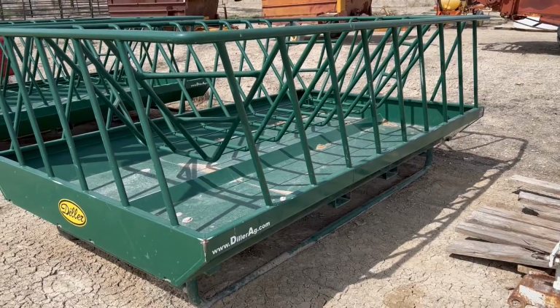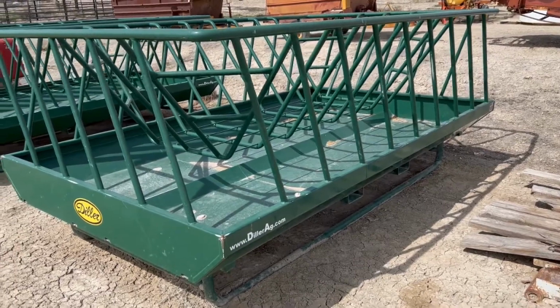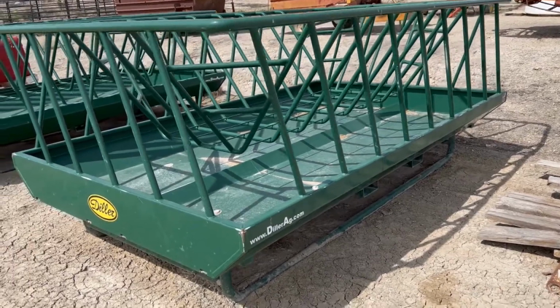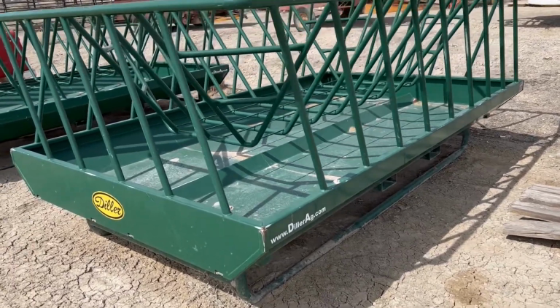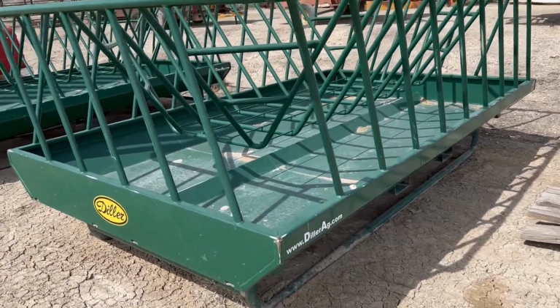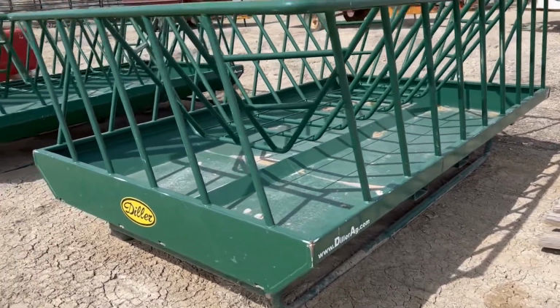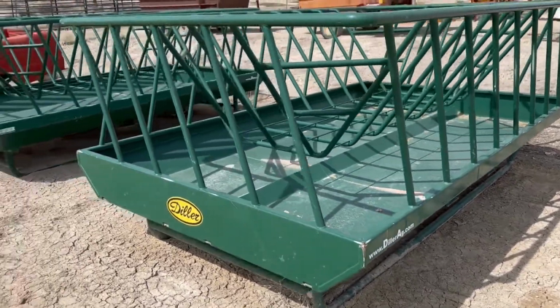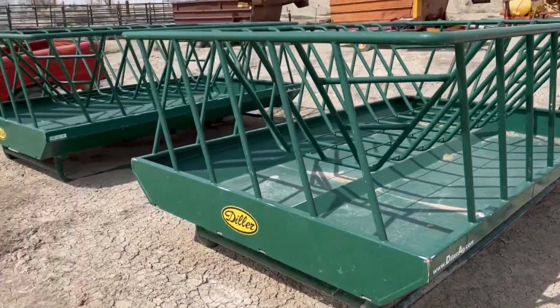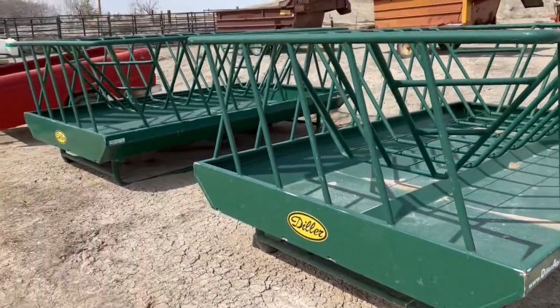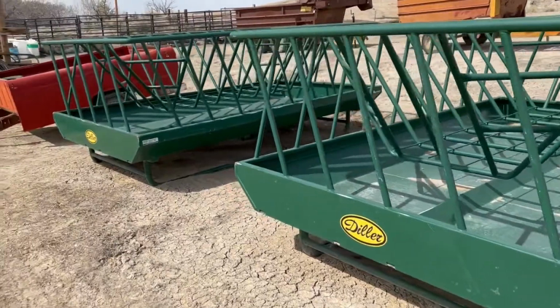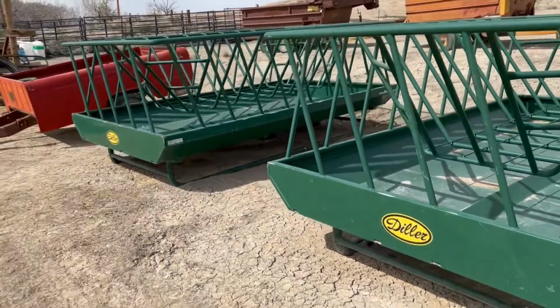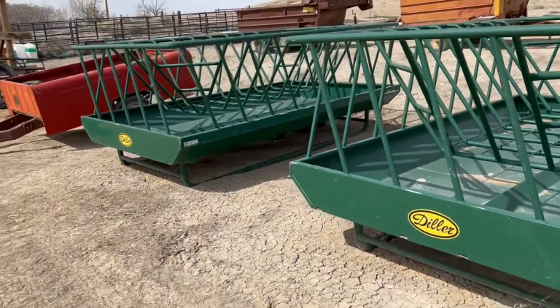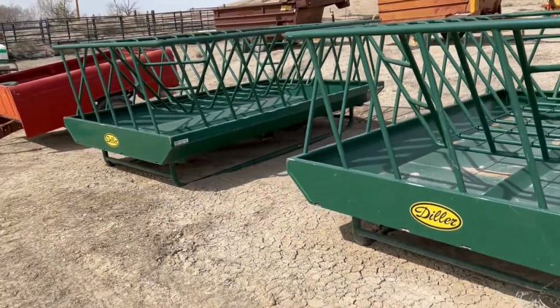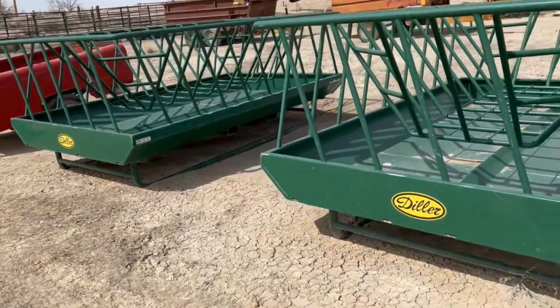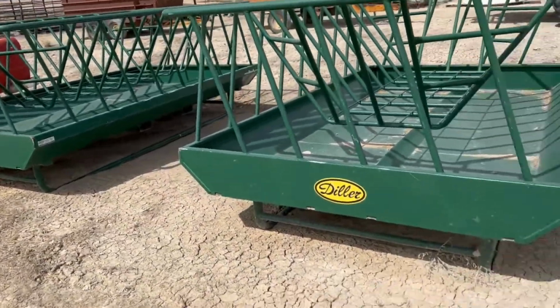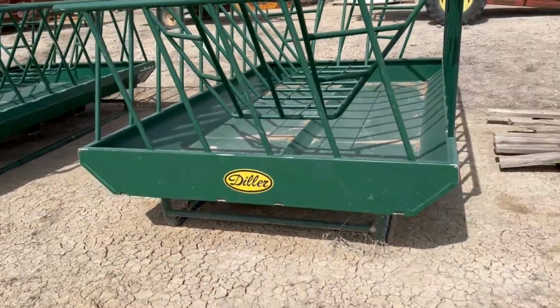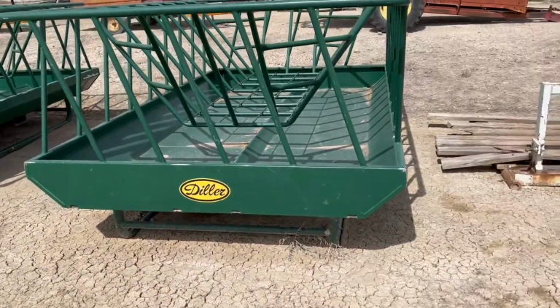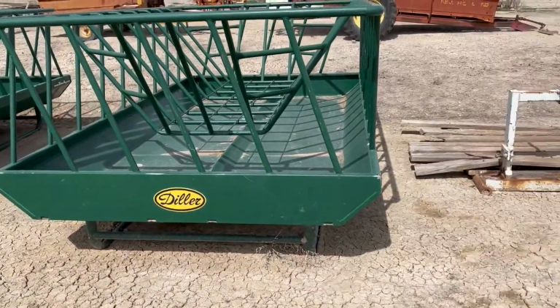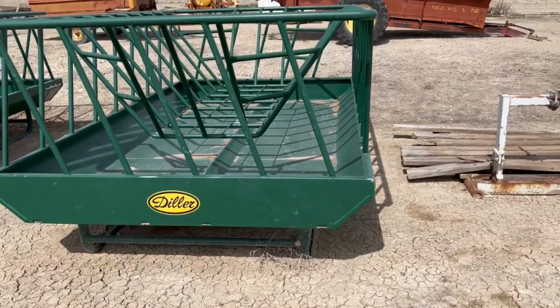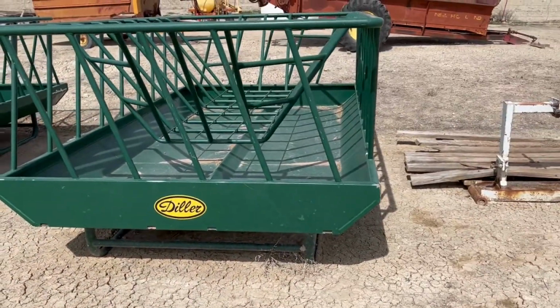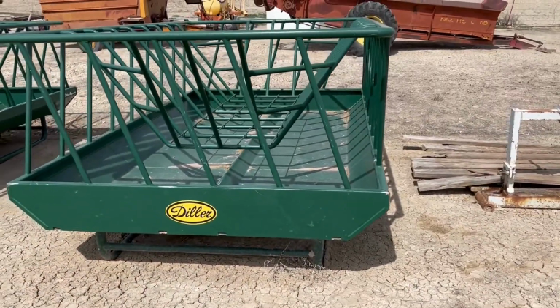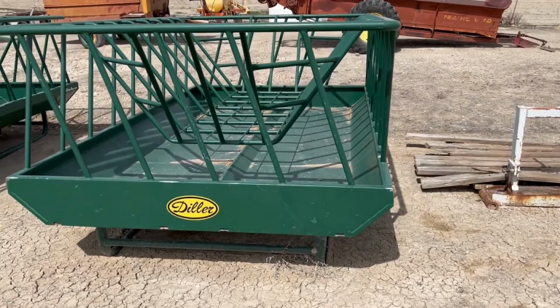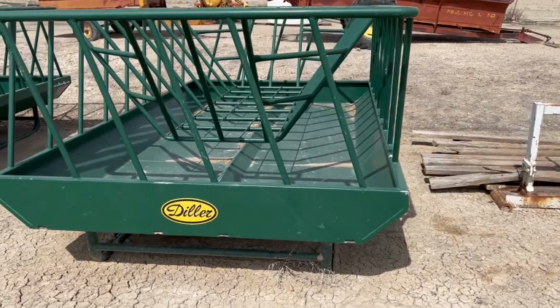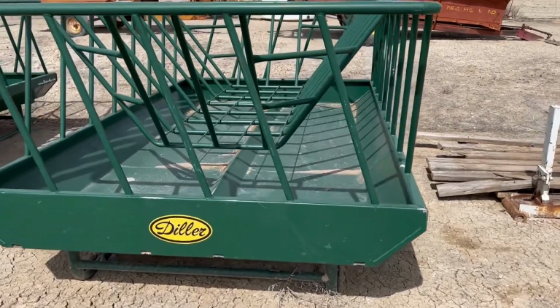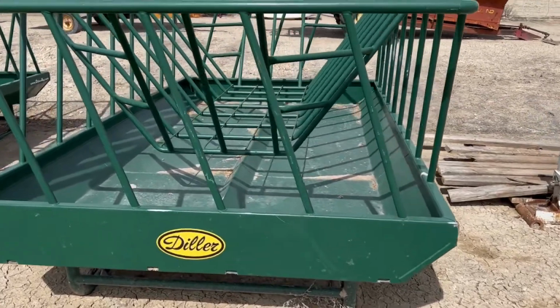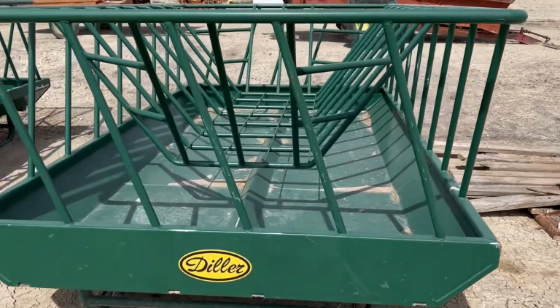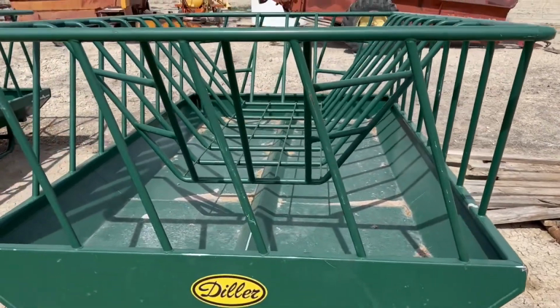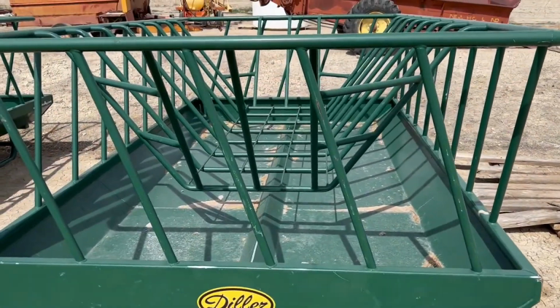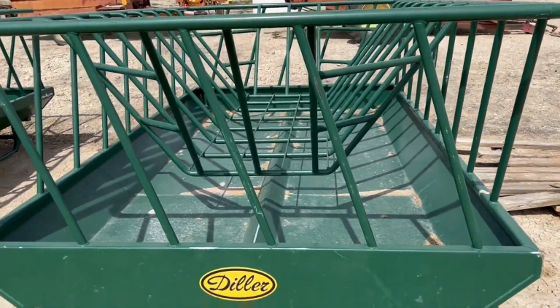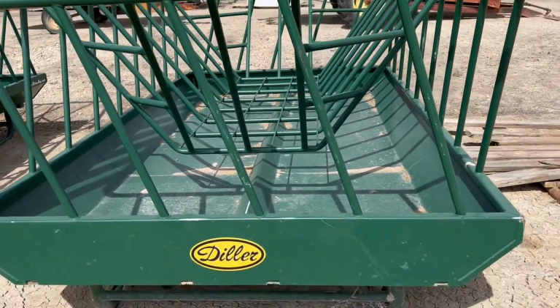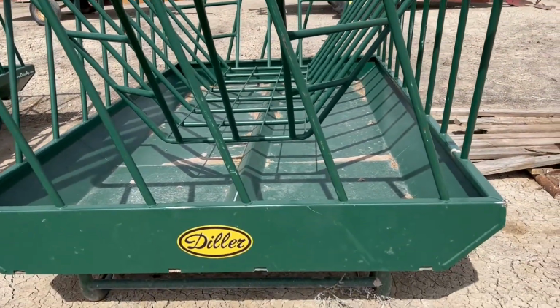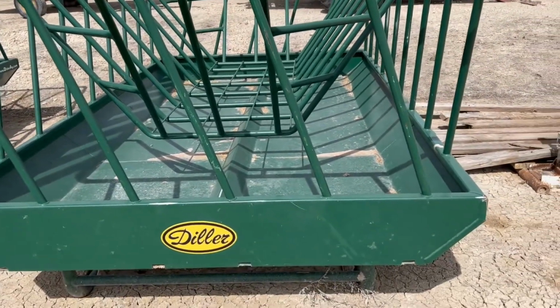Folks, we're here in Mack, Colorado and we have two of these large bale feeders. They're Dillers — Diller Manufacturing is one that makes these. You can see they're designed really for a three by three bale is what I think they're really designed for.